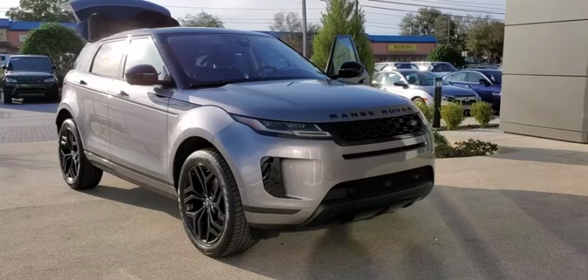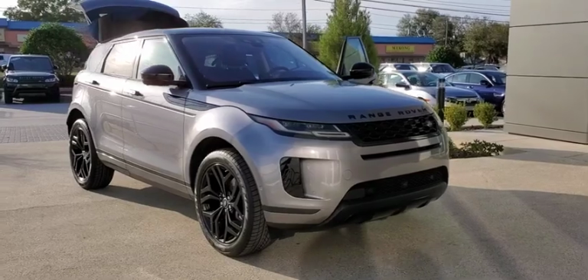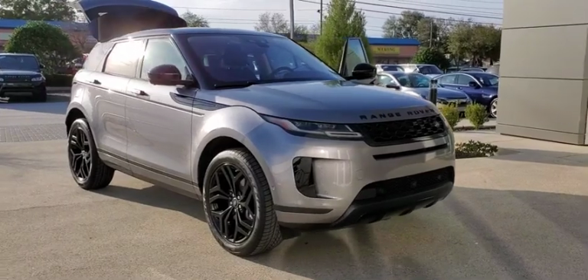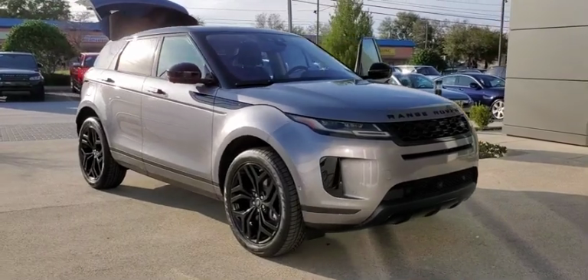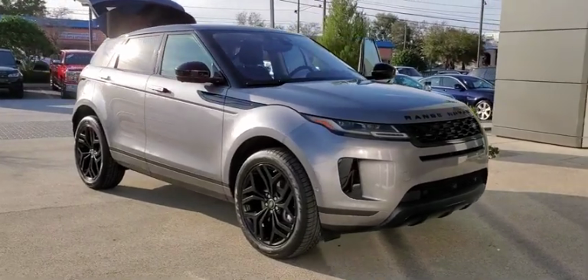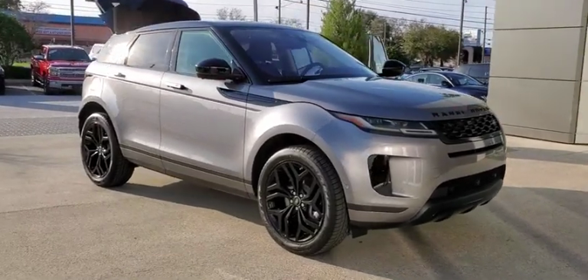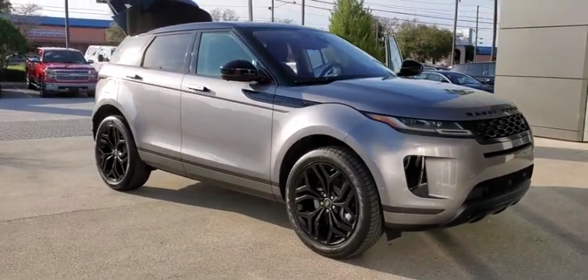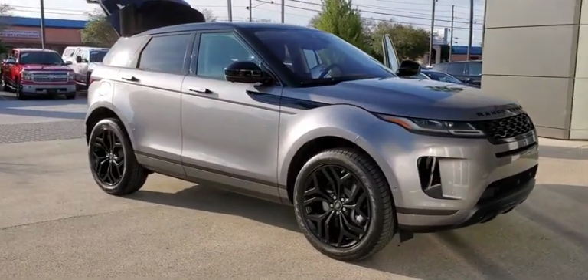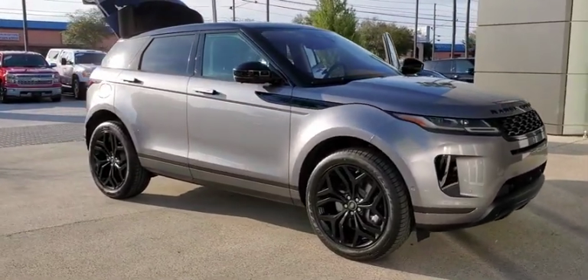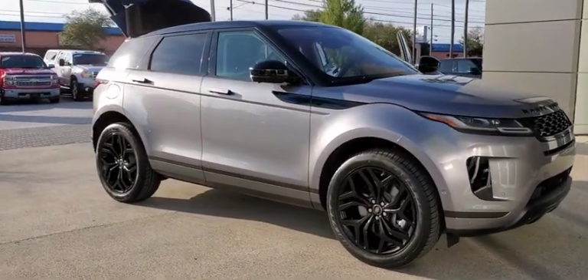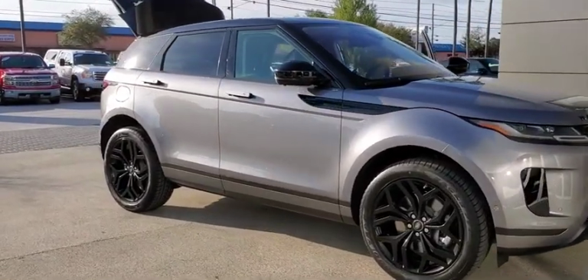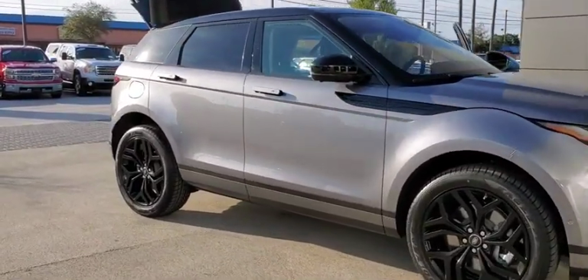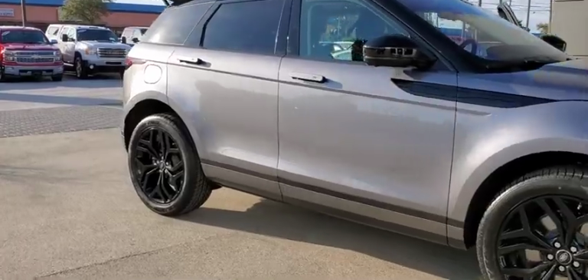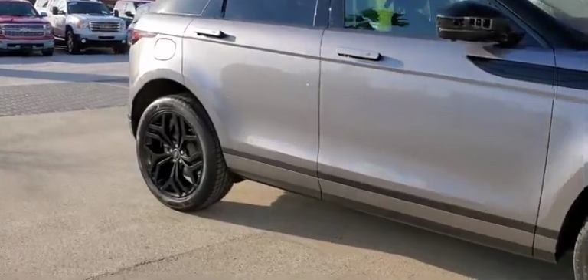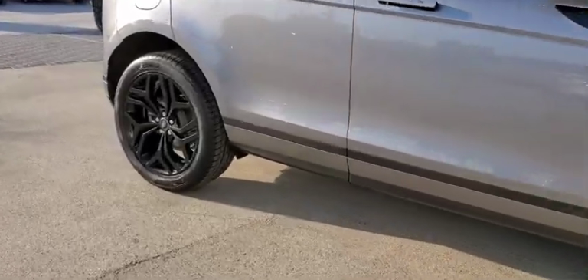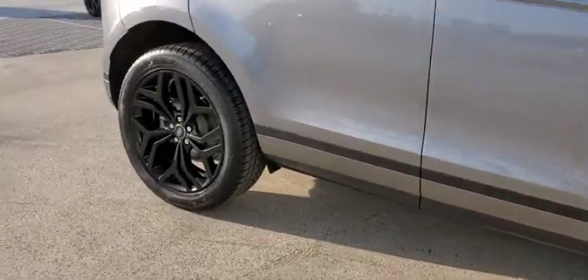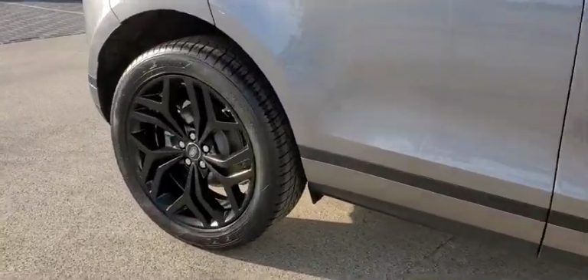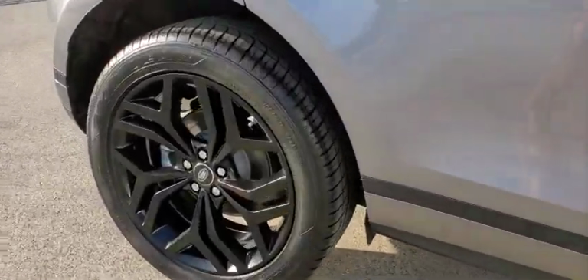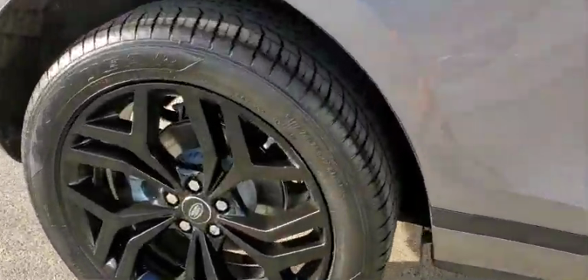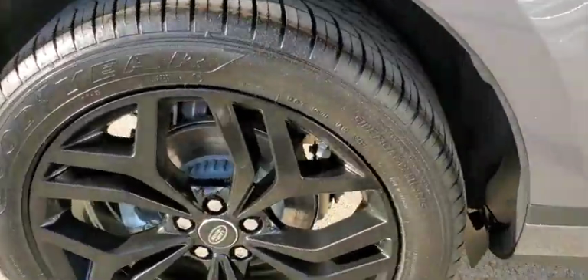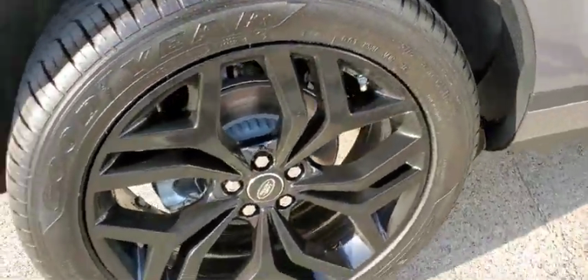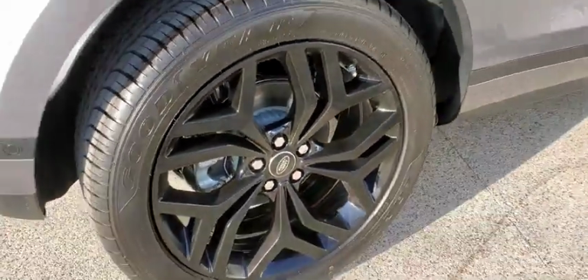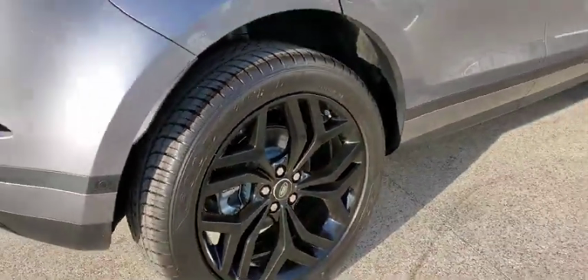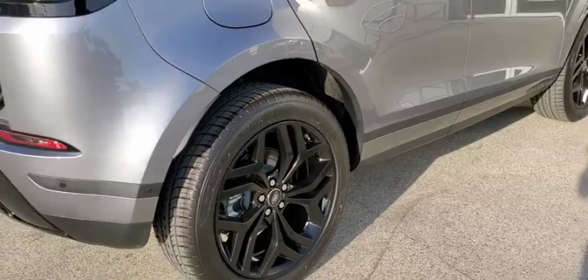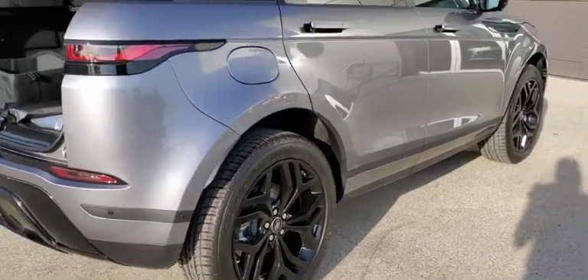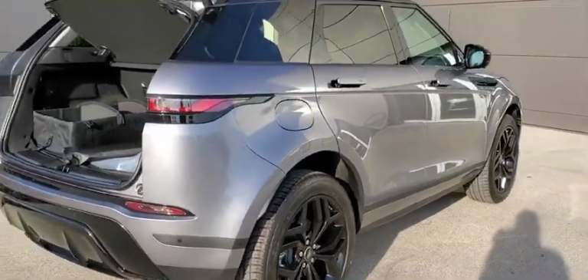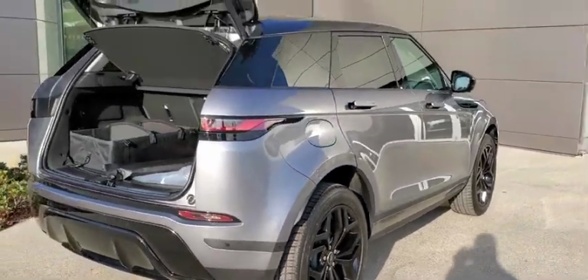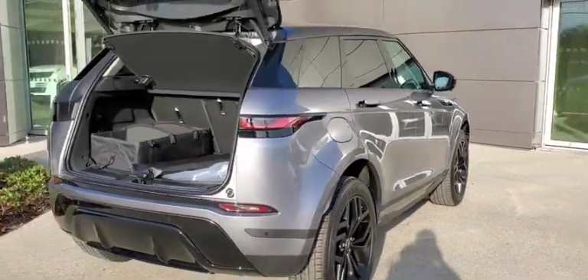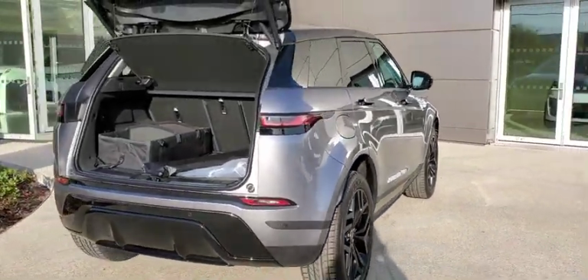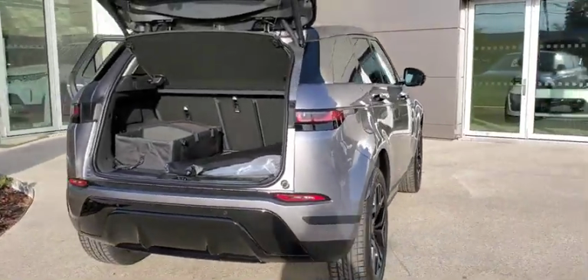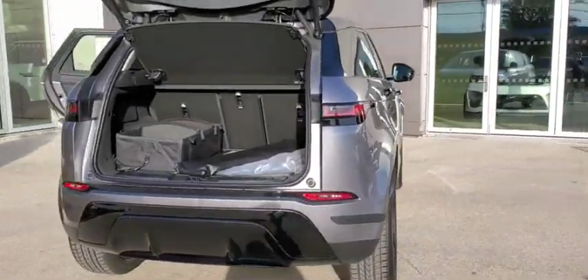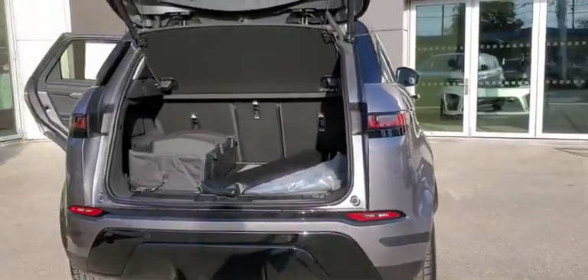Make a great choice today with the 2020 Land Rover Evoque. The Range Rover Evoque is the lightest and most fuel-efficient Range Rover to date, continuing our commitment to environmental sustainability. Here are some of this vehicle's great options.